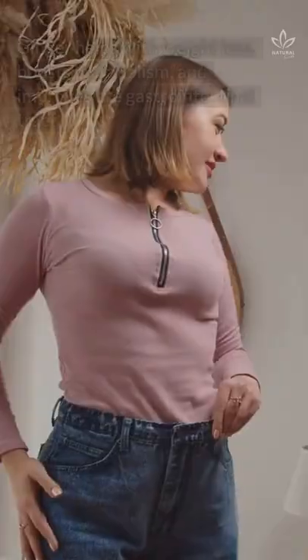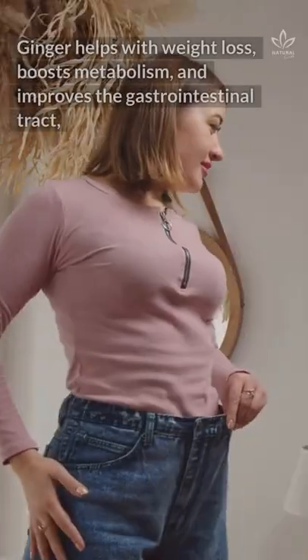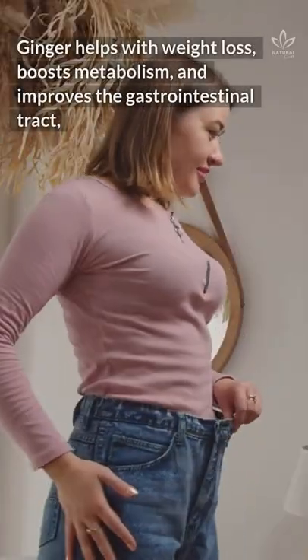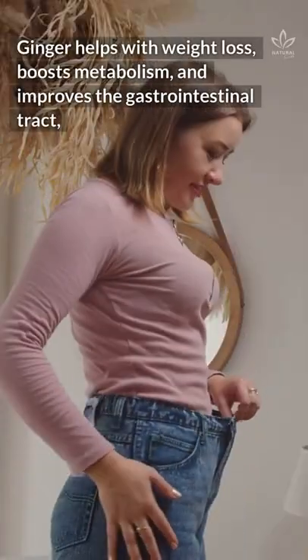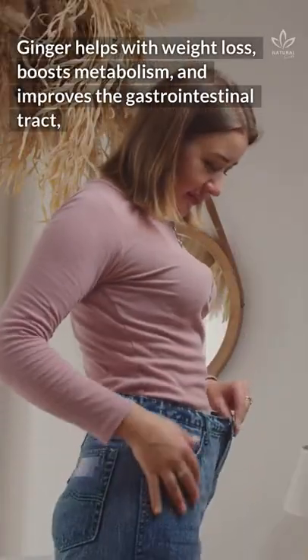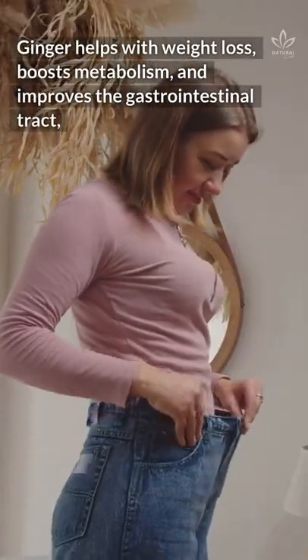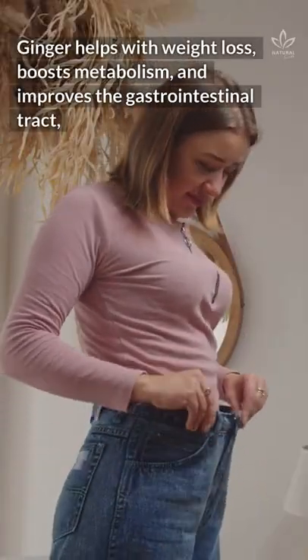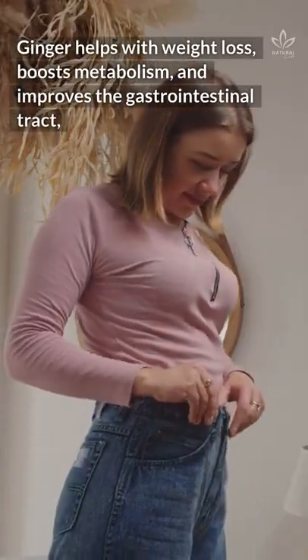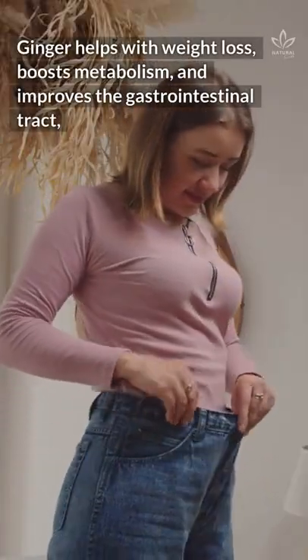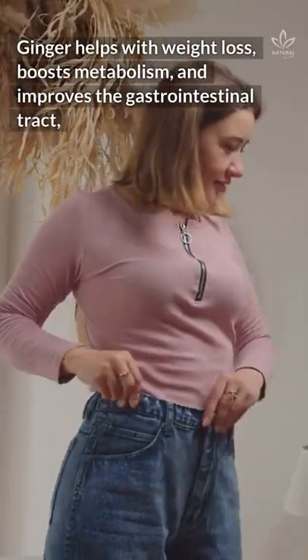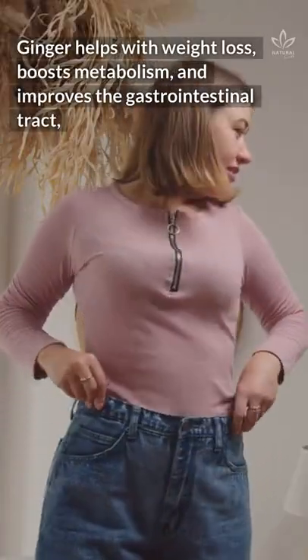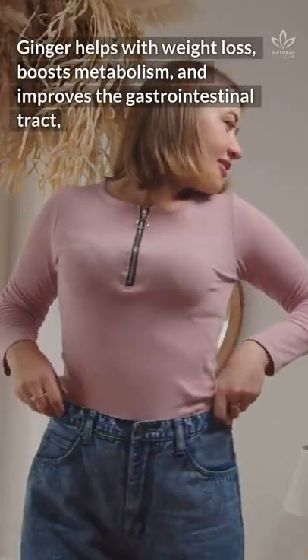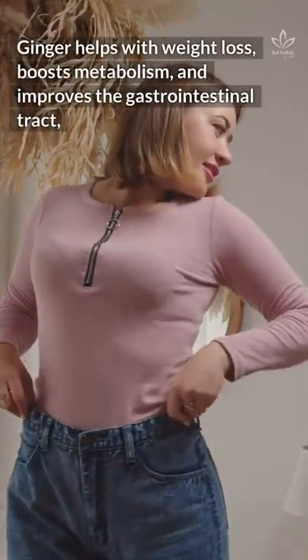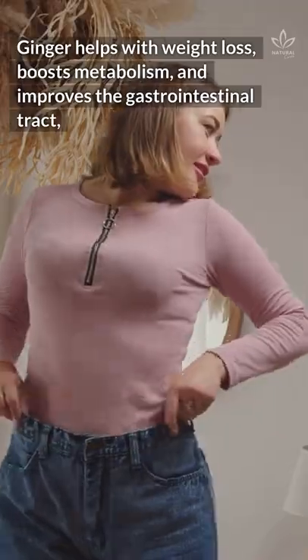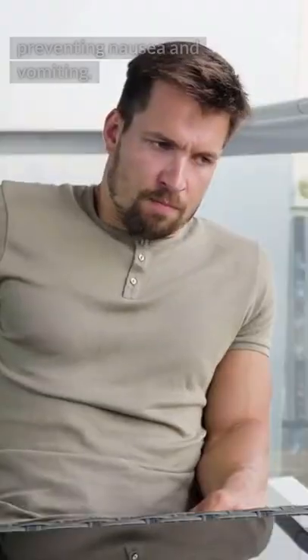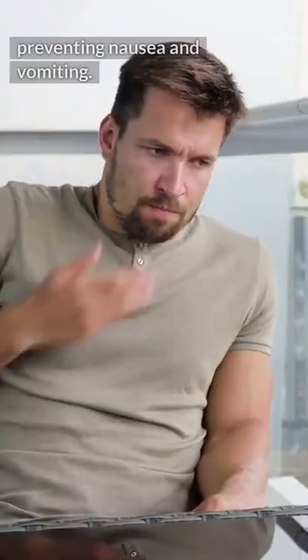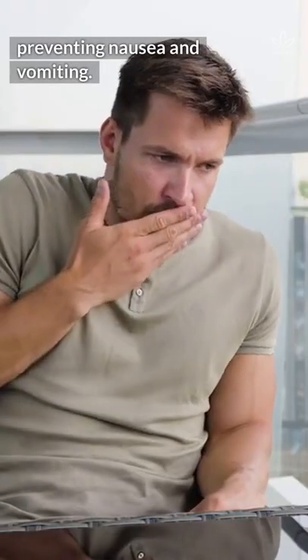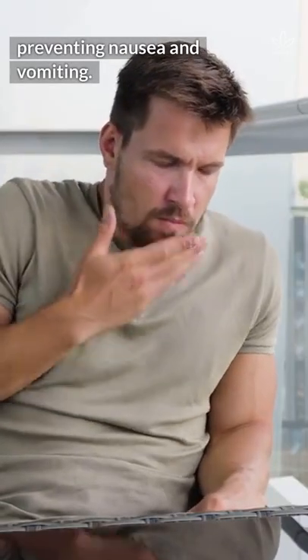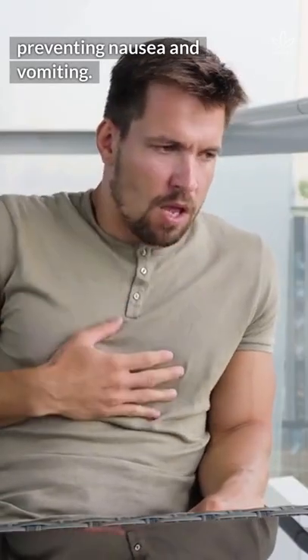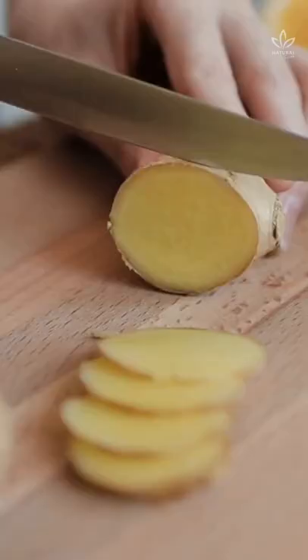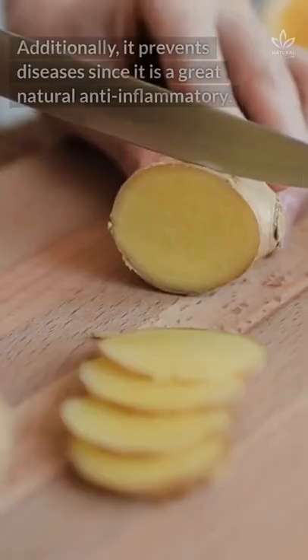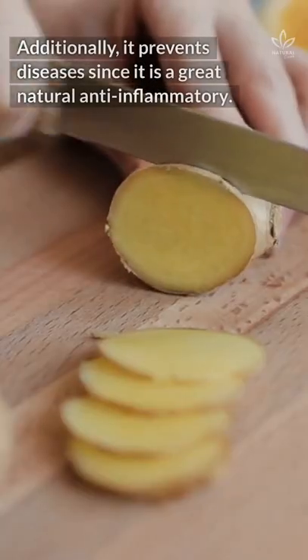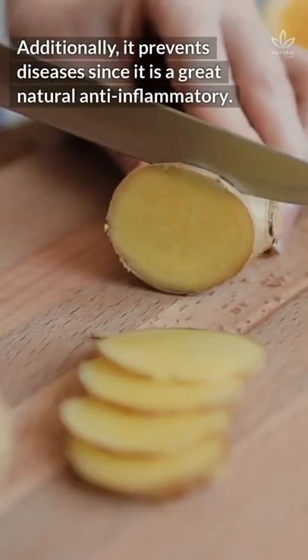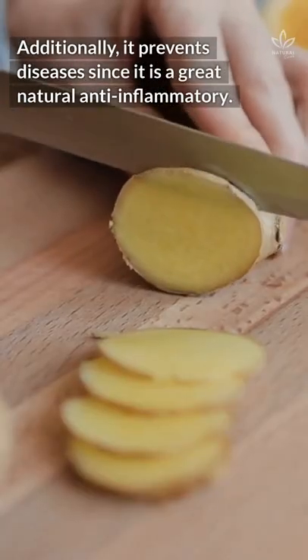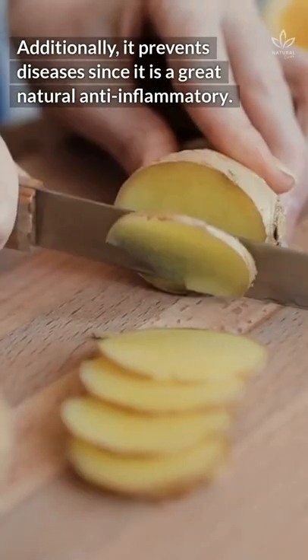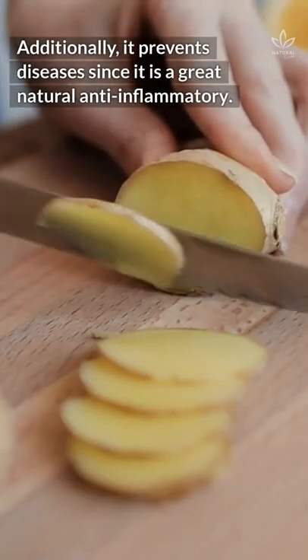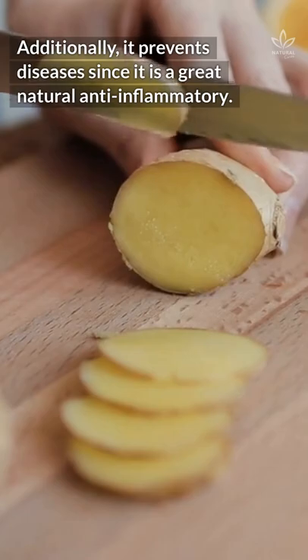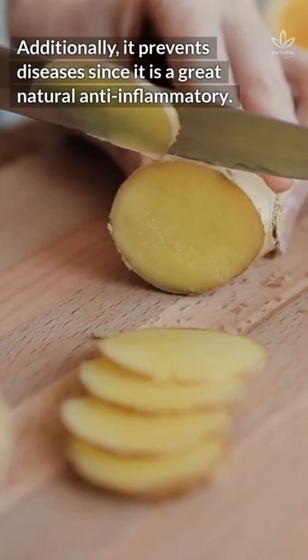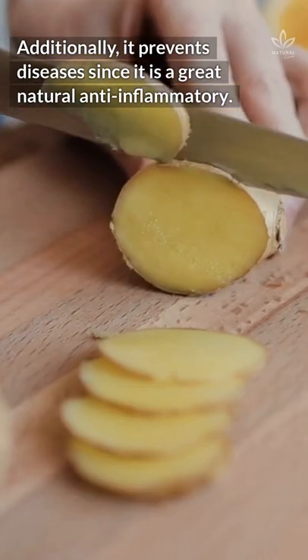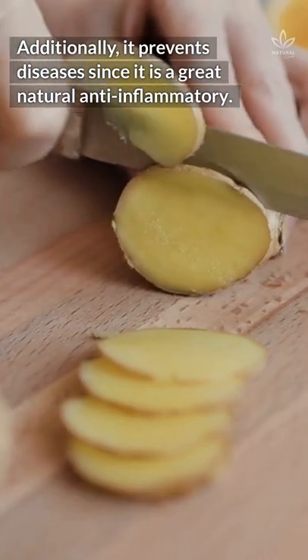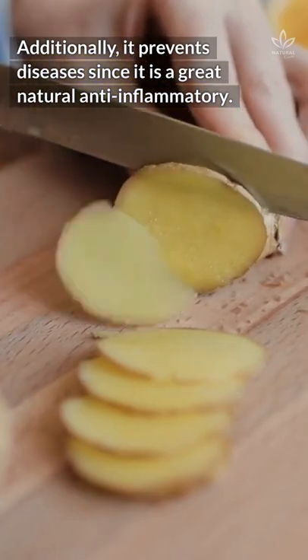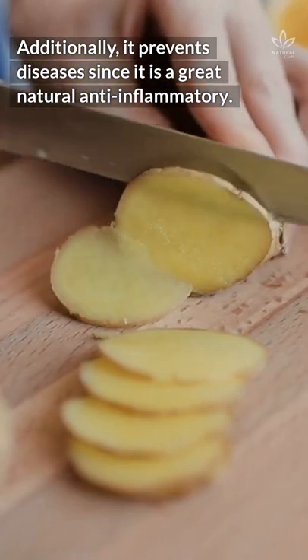Ginger helps with weight loss, boosts metabolism, and improves the gastrointestinal tract, preventing nausea and vomiting. Additionally, it prevents diseases since it is a great natural anti-inflammatory.